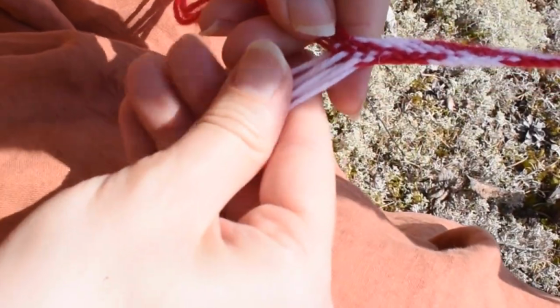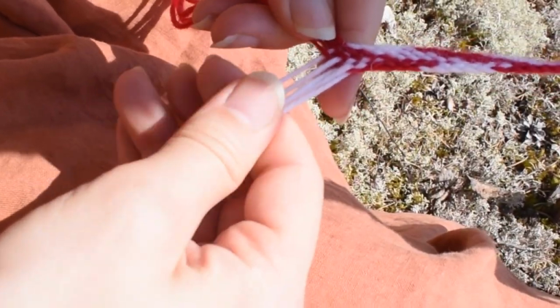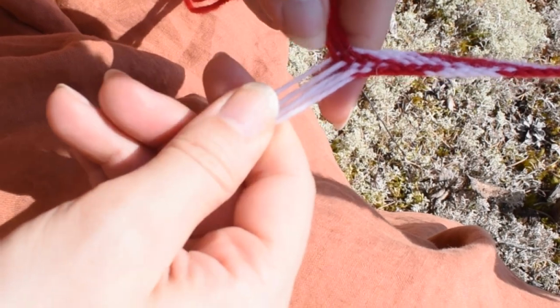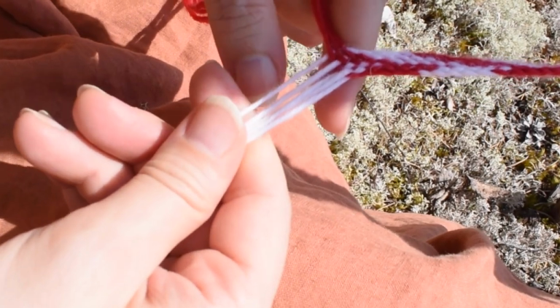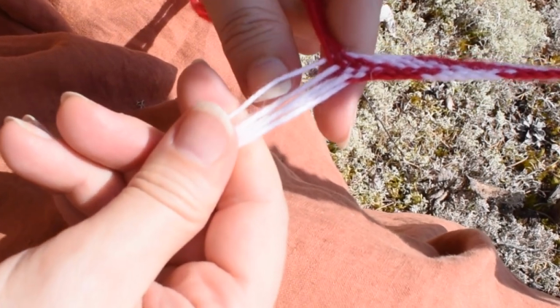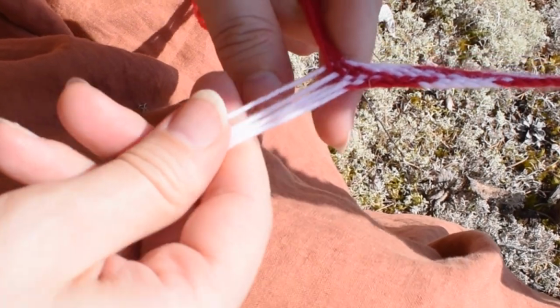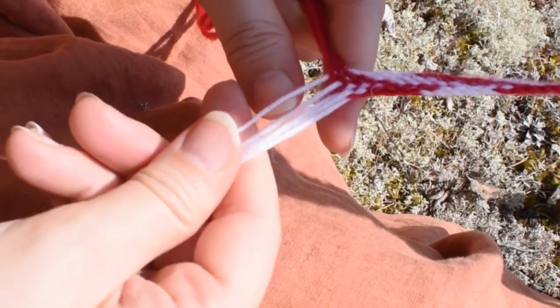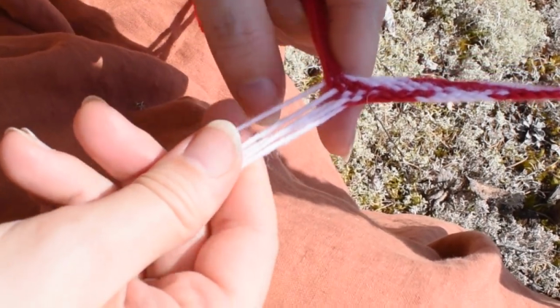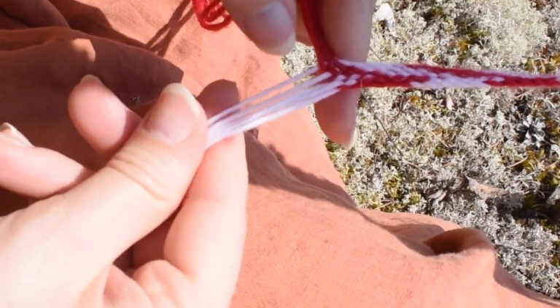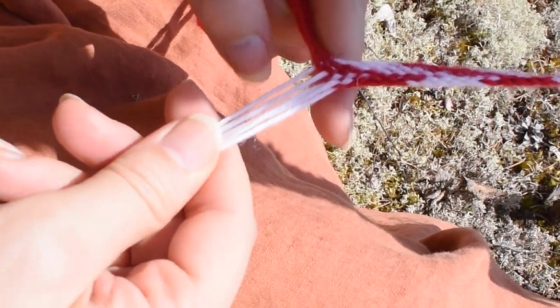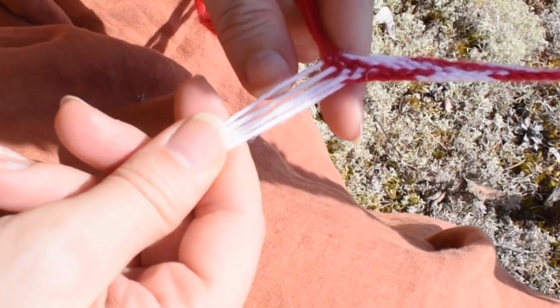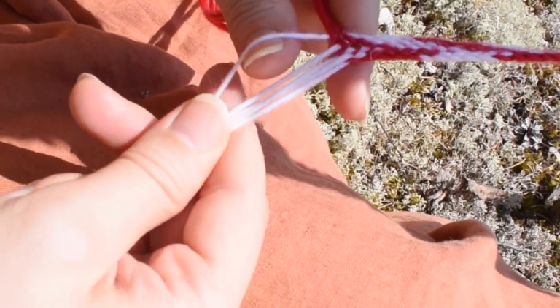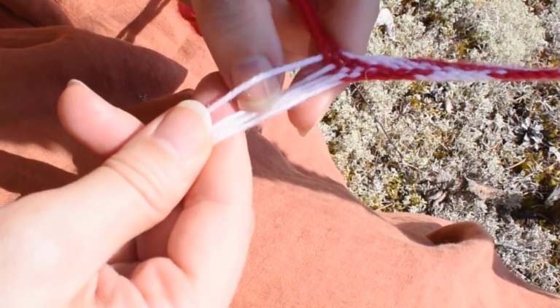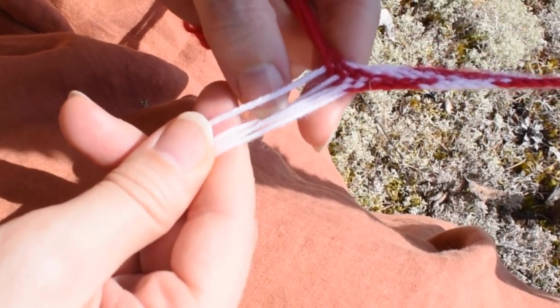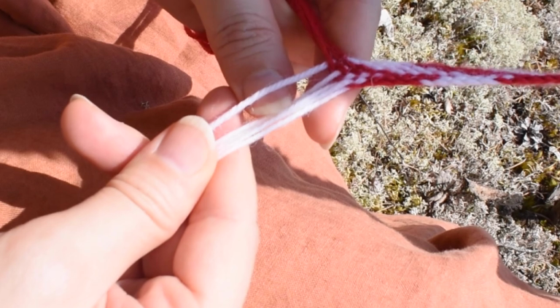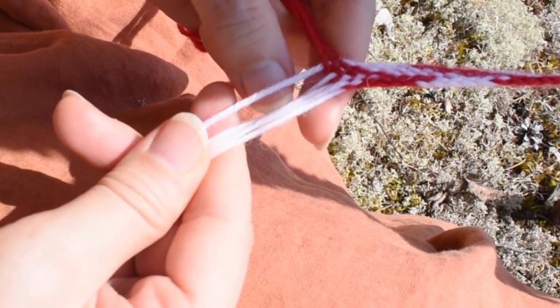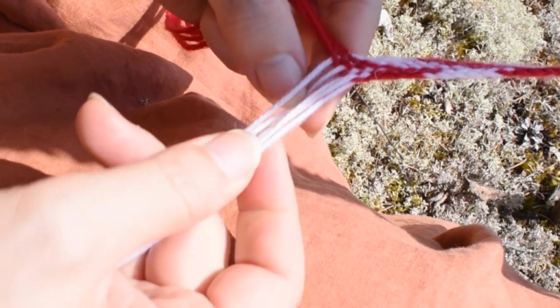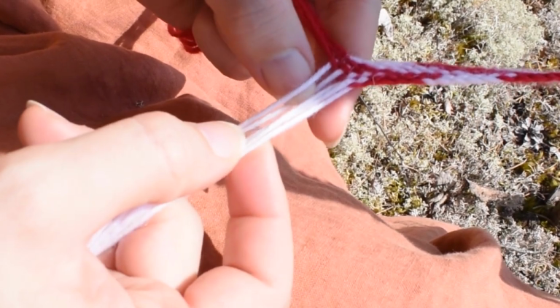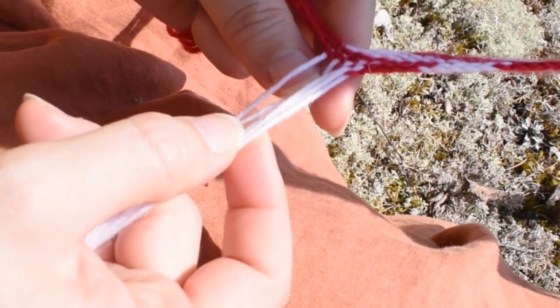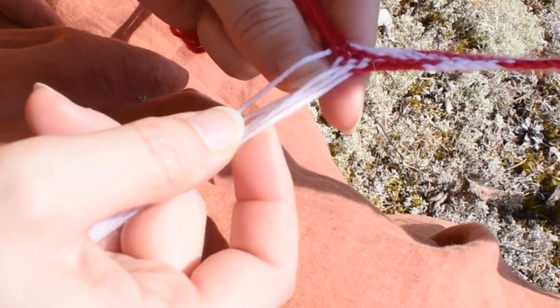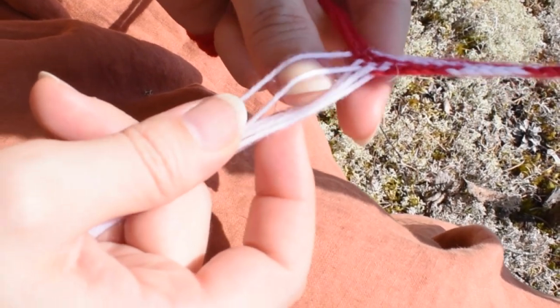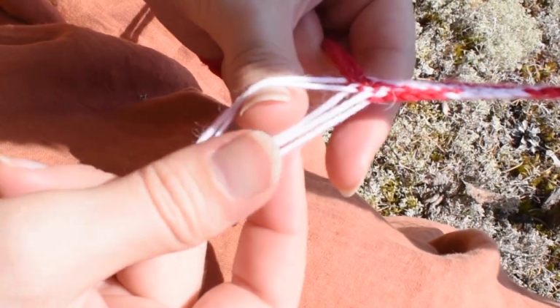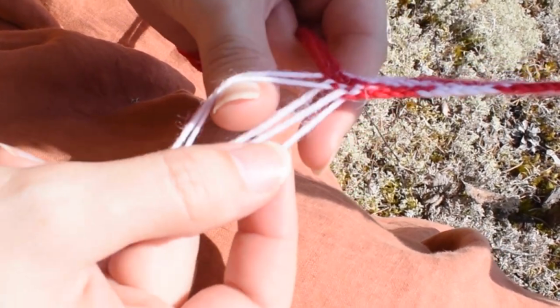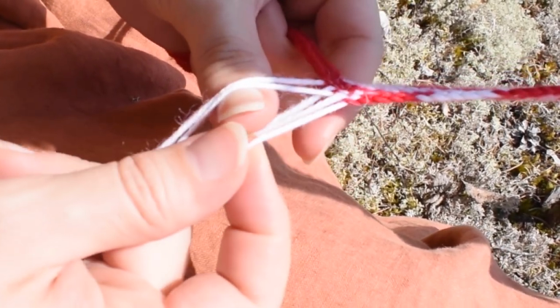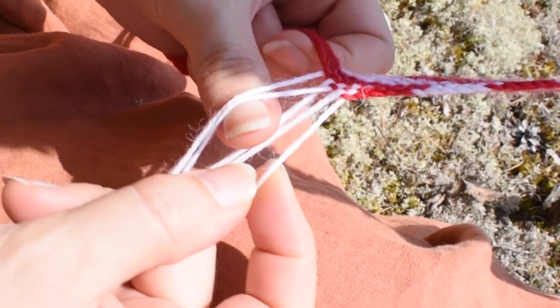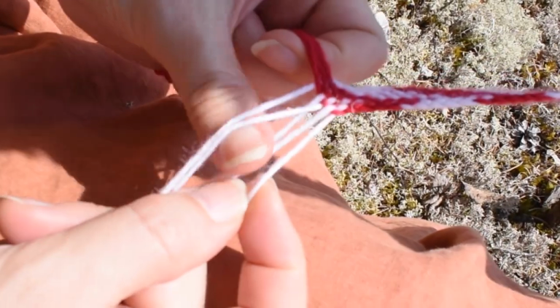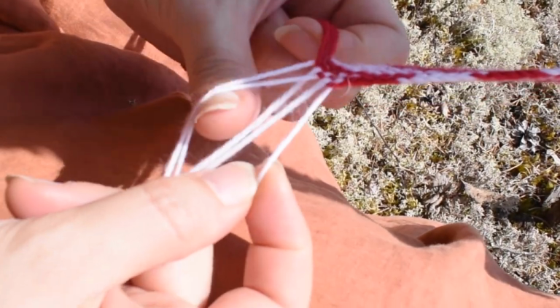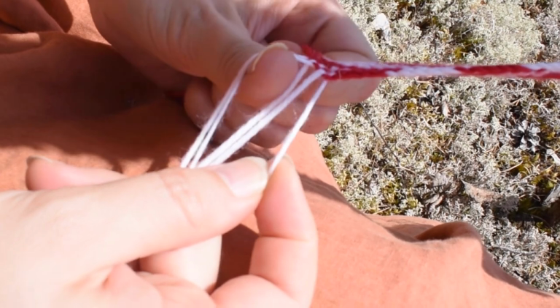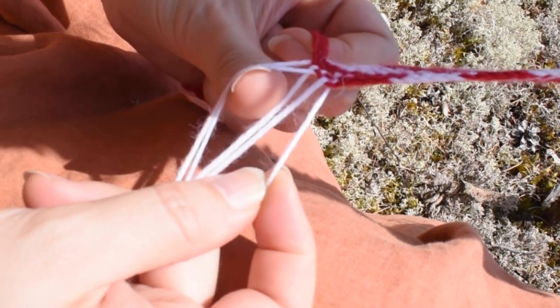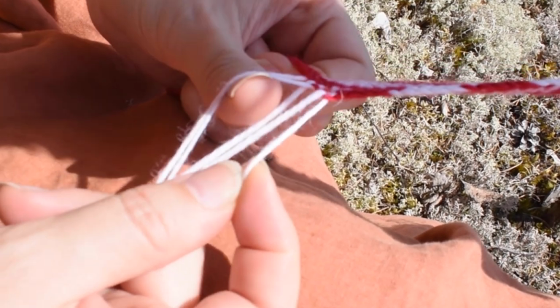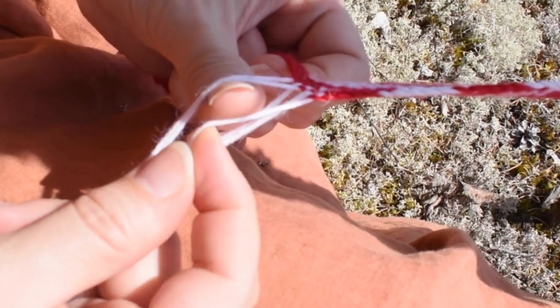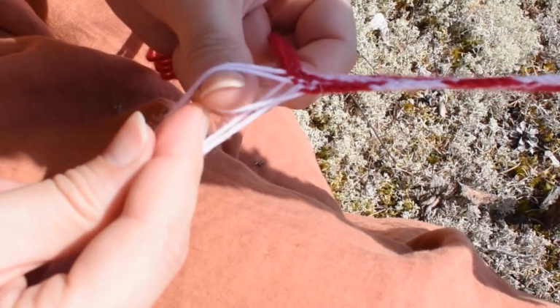We are going from the center towards the right edge, using our thumbs to weave under and over like this. We are opening a shed, then taking the last yarn, pulling it through the shed and transferring the yarn to the left hand side.